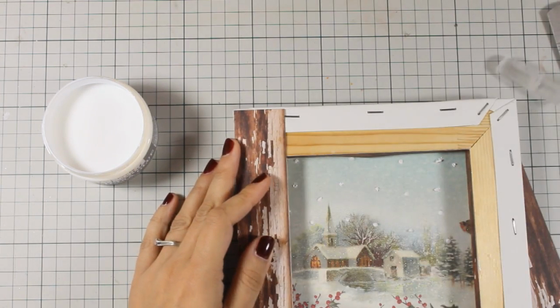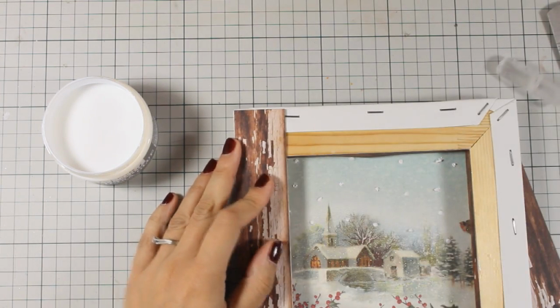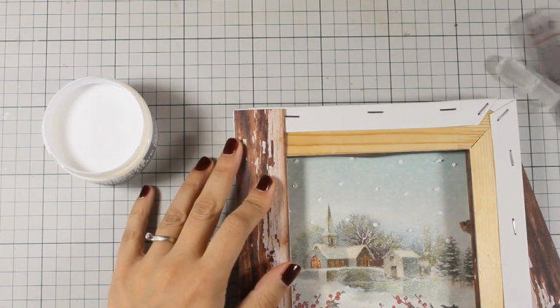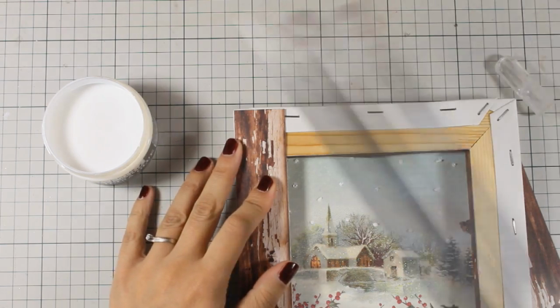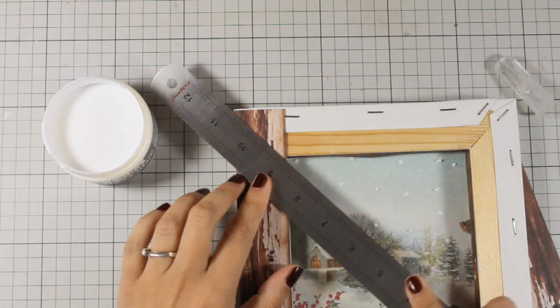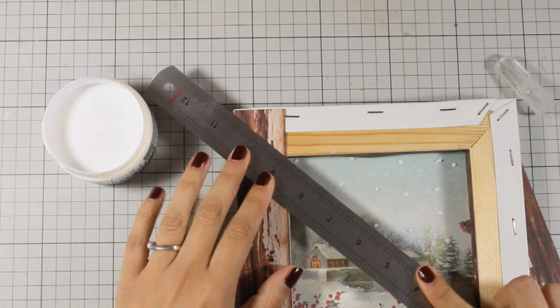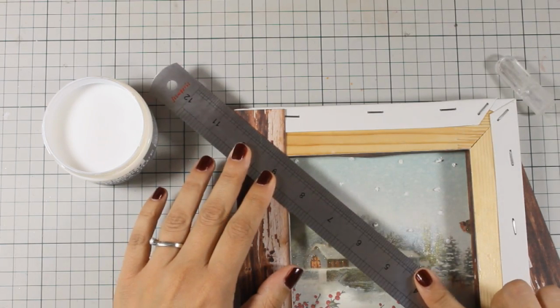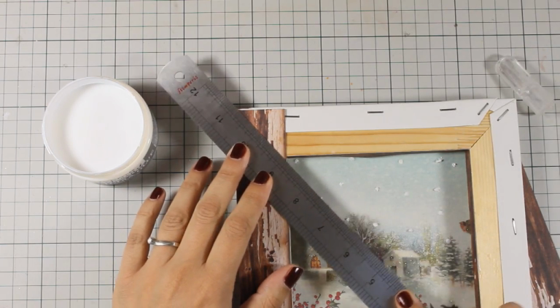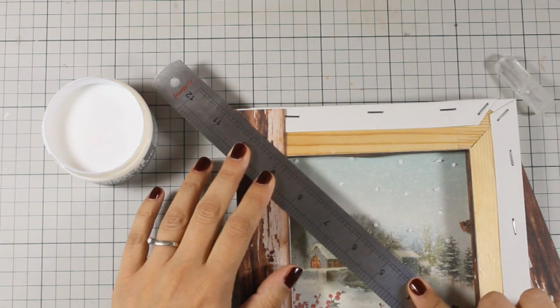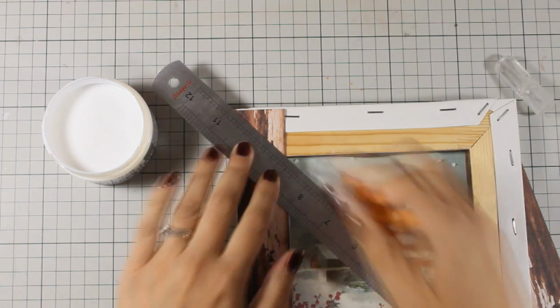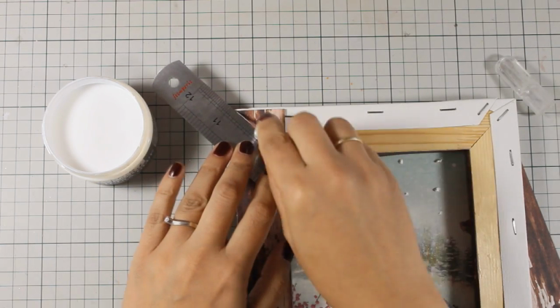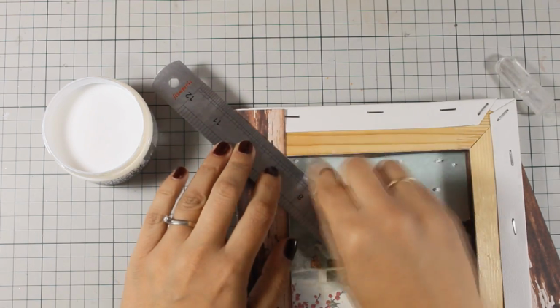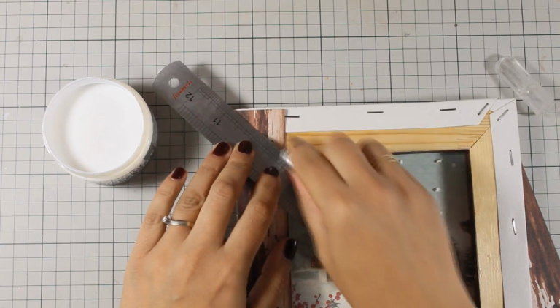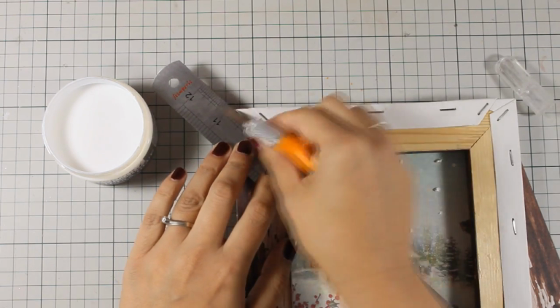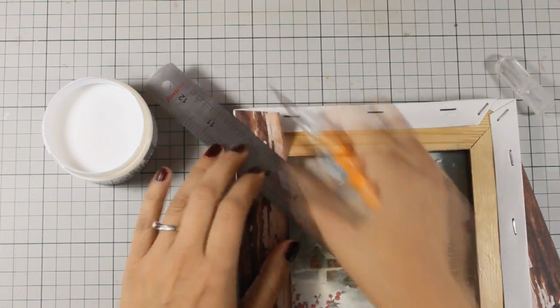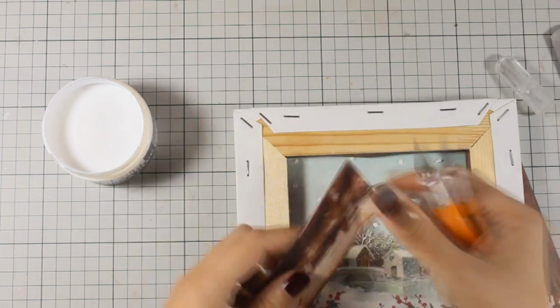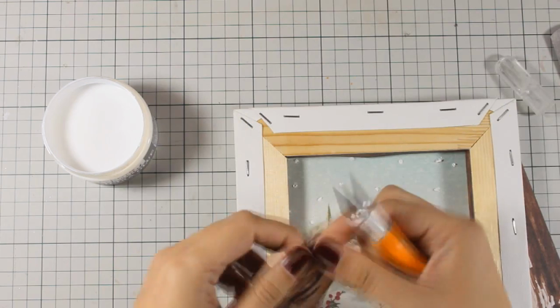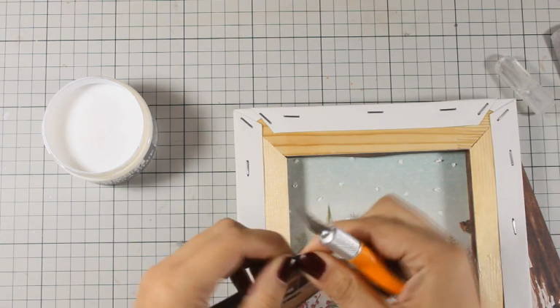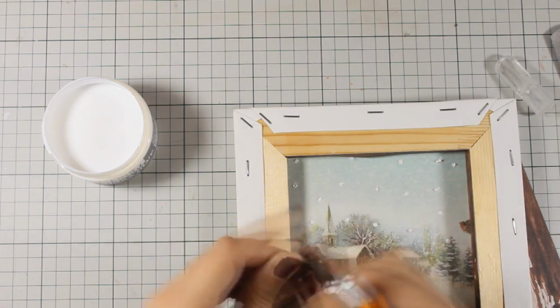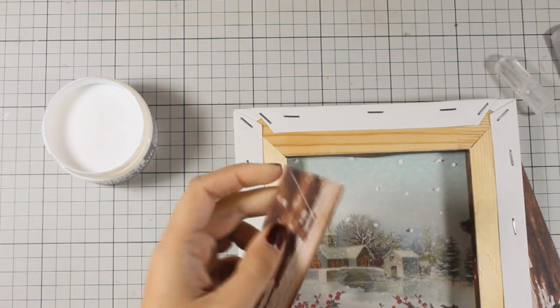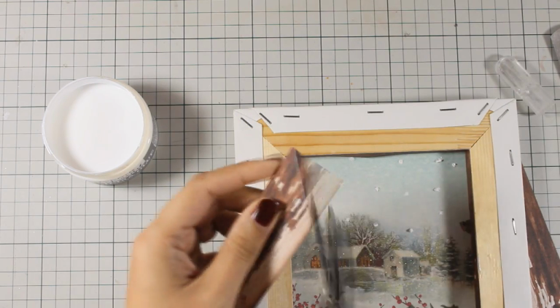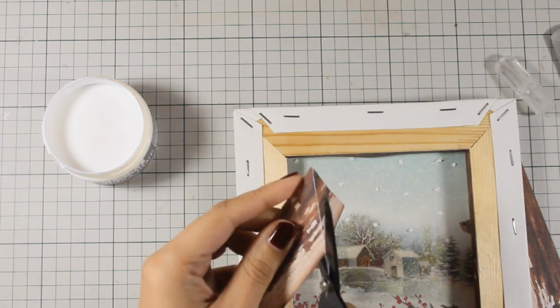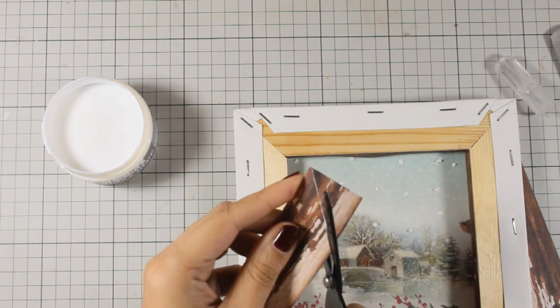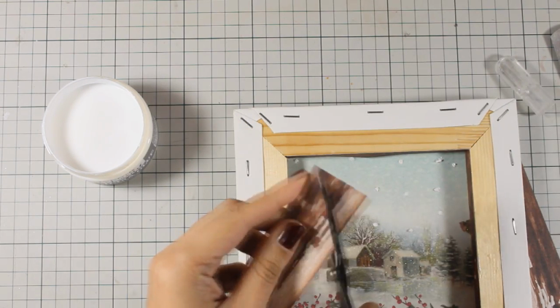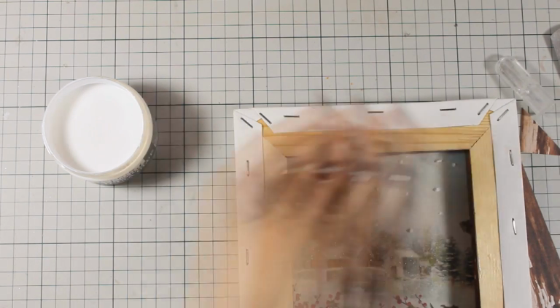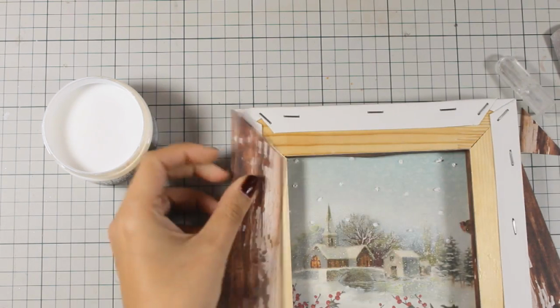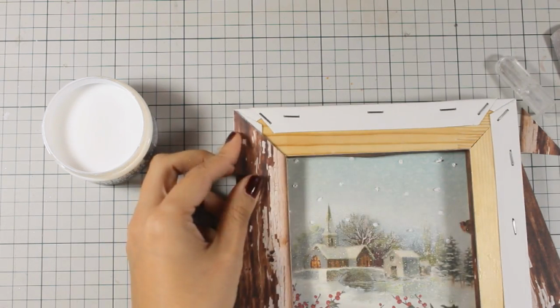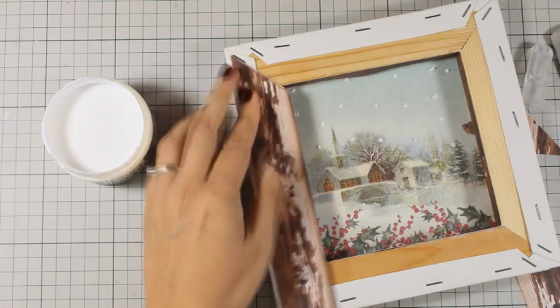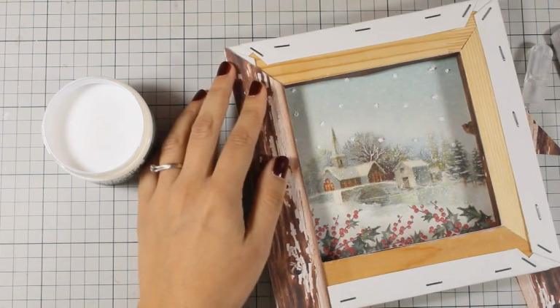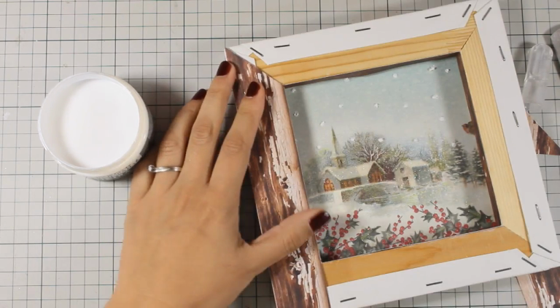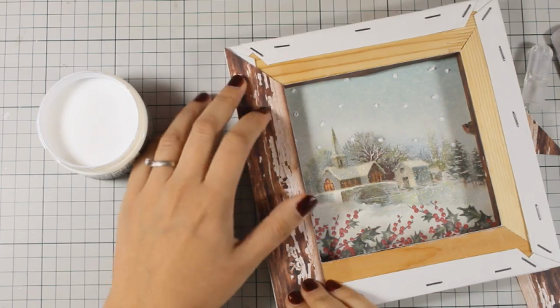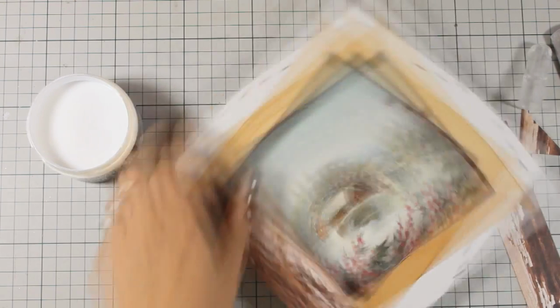Notice how I use my ruler and my craft knife to cut out my strips of paper at 45 degrees. This is going to help me achieve a more realistic look for my frame.